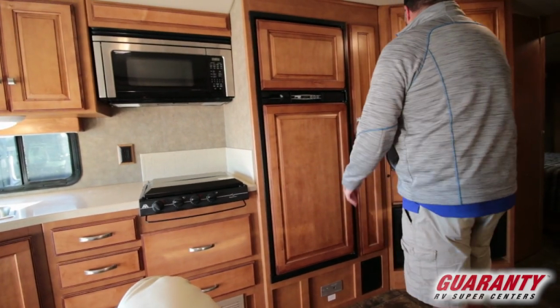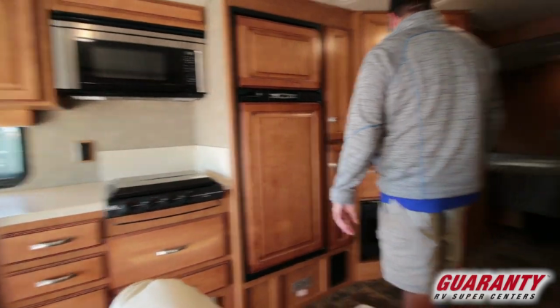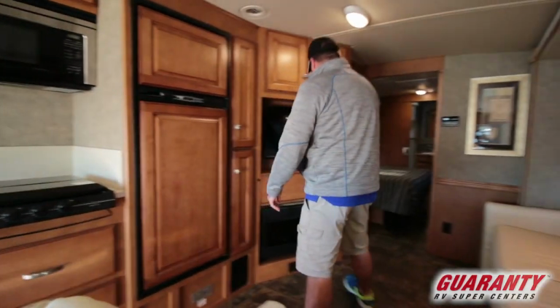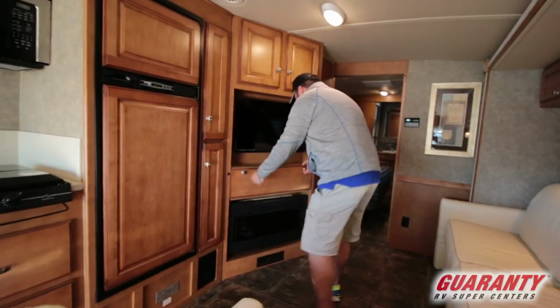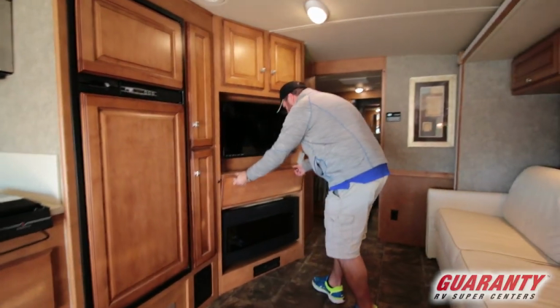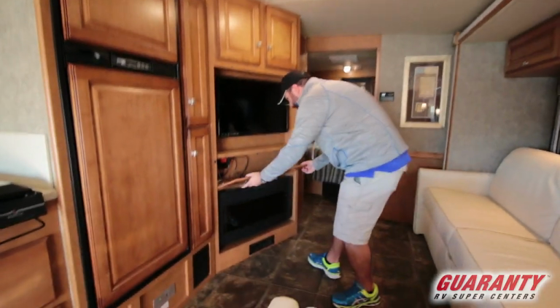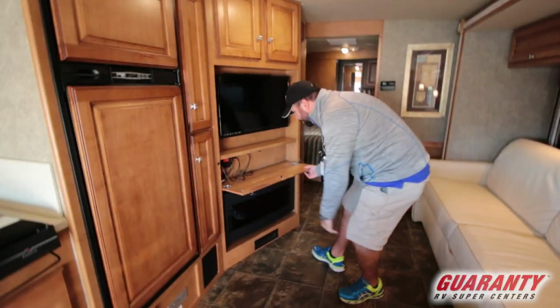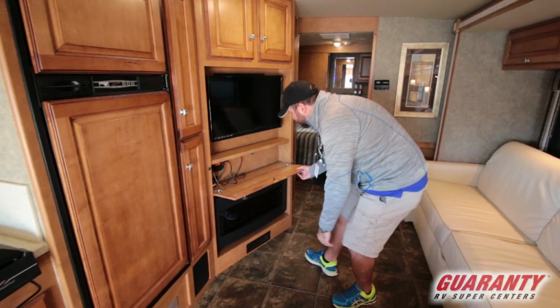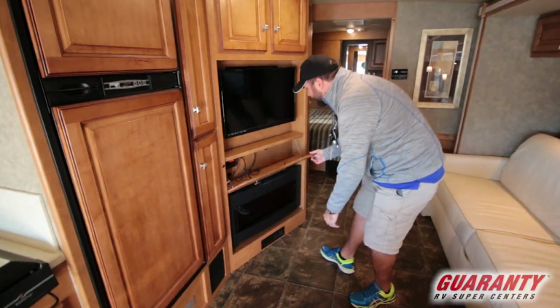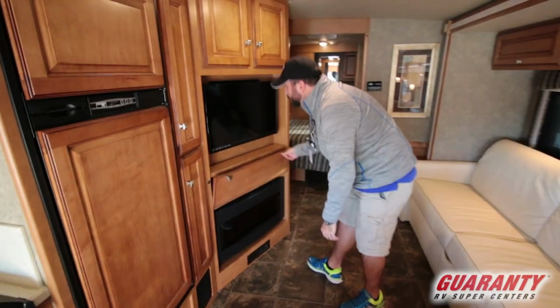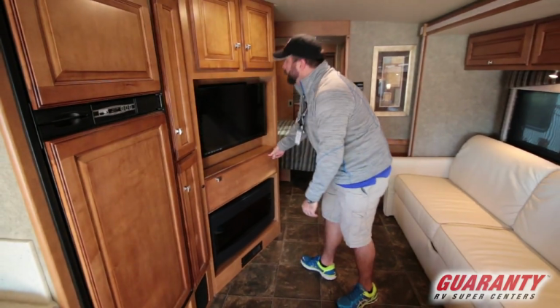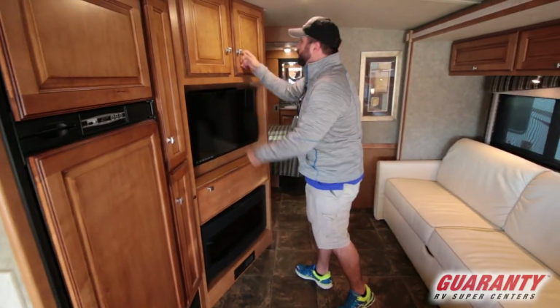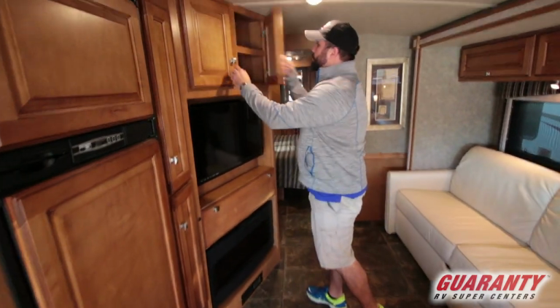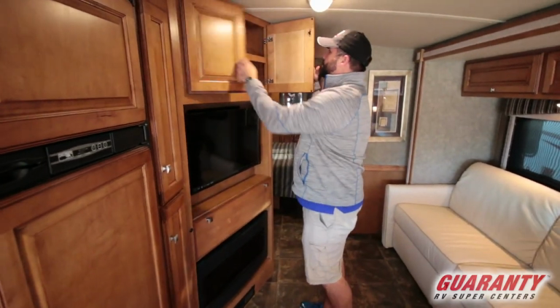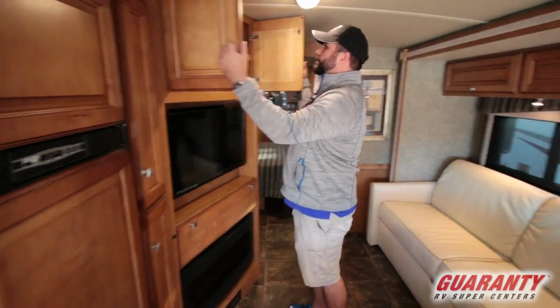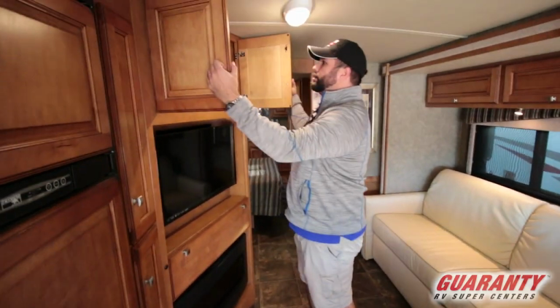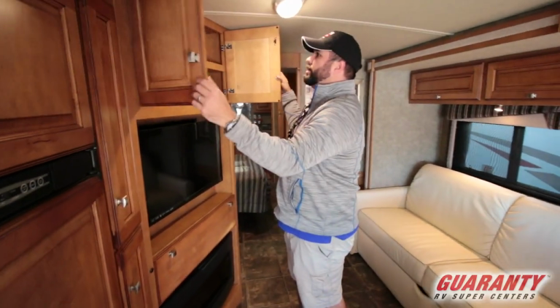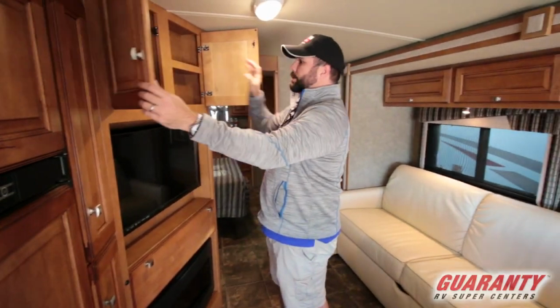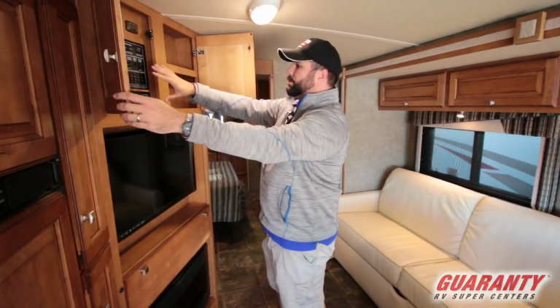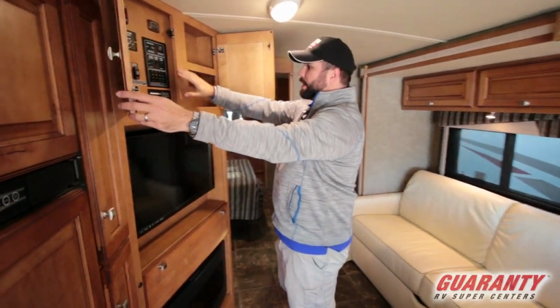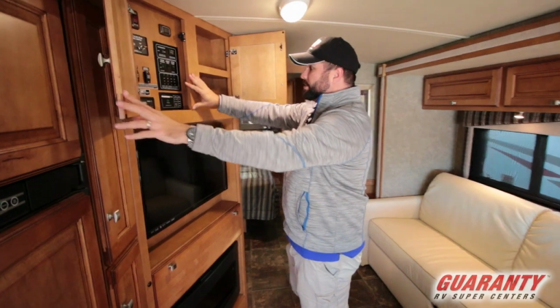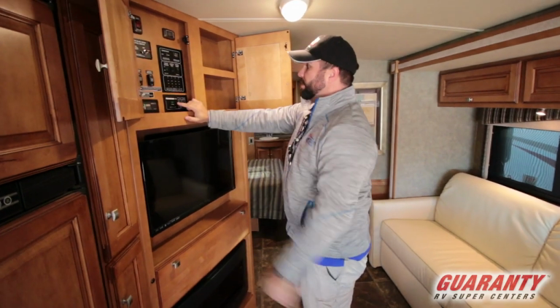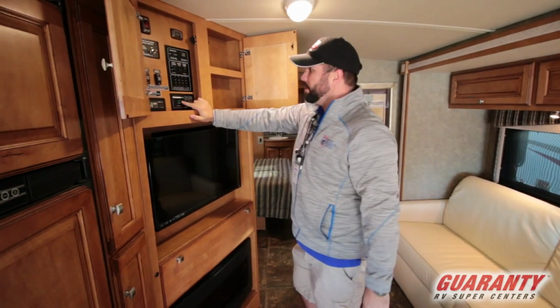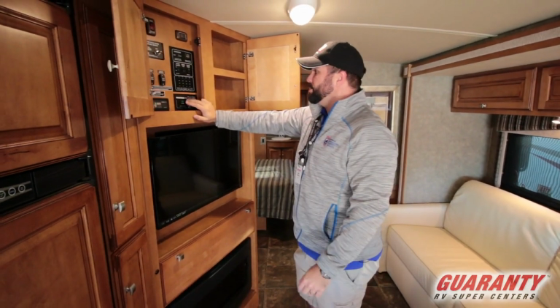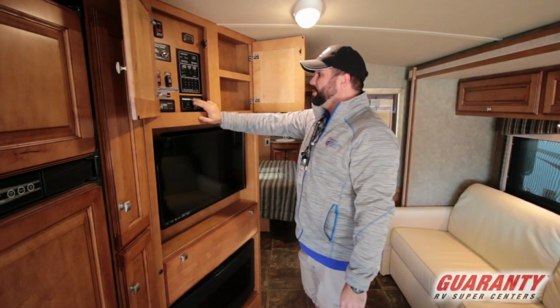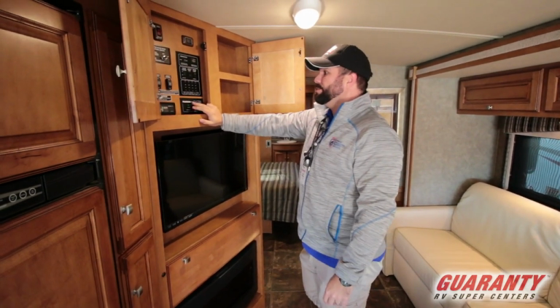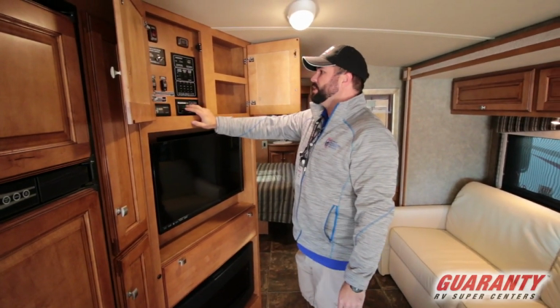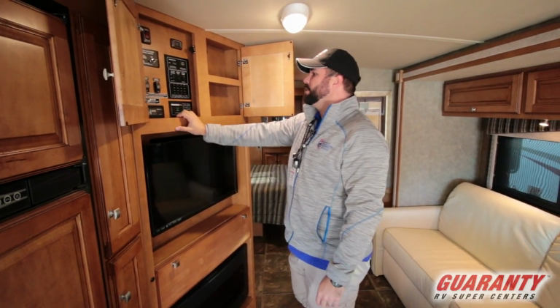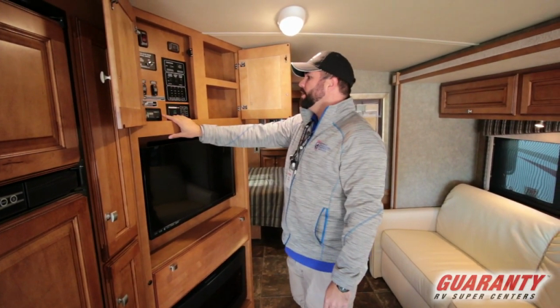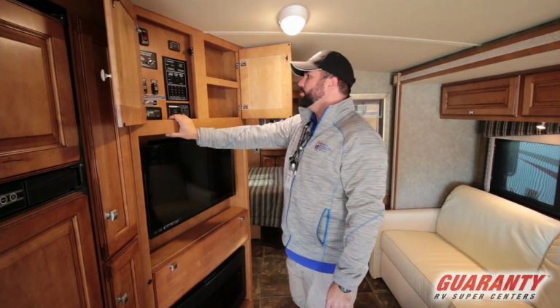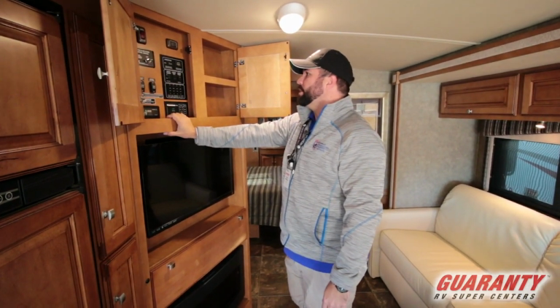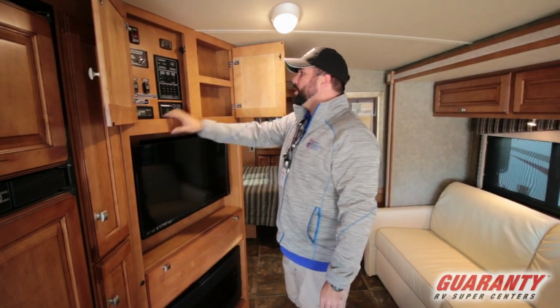And then your TV area here — probably got a spot for DVDs and stuff like that, plus storage above for movies. Your control center is right here. This is going to have a Powerline Energy Management System, which is really nice. You've got an inverter set up as well.